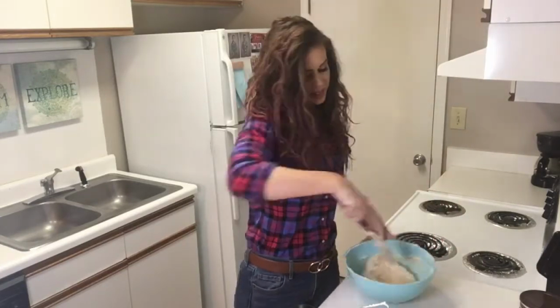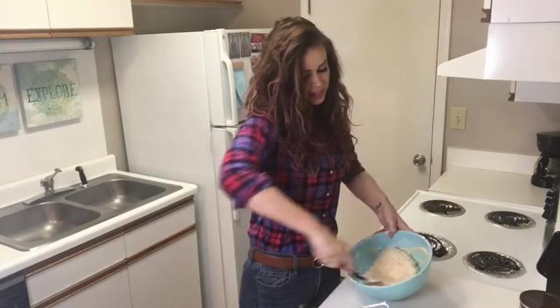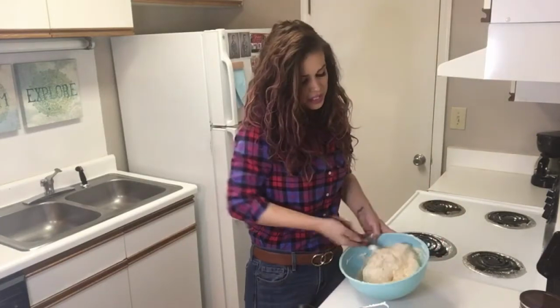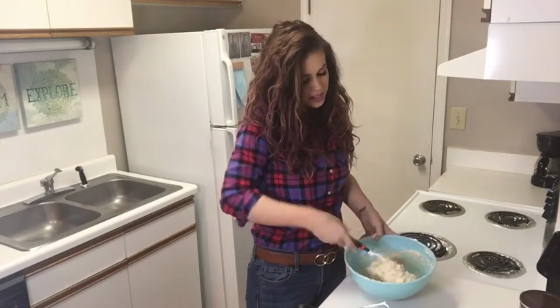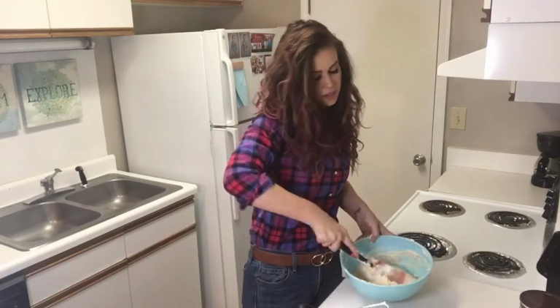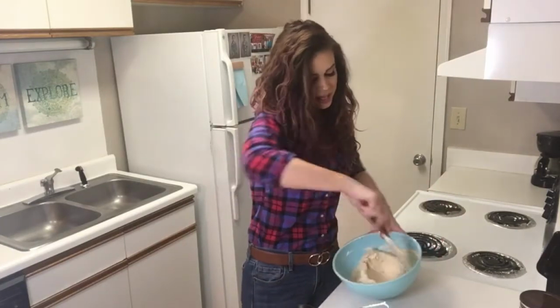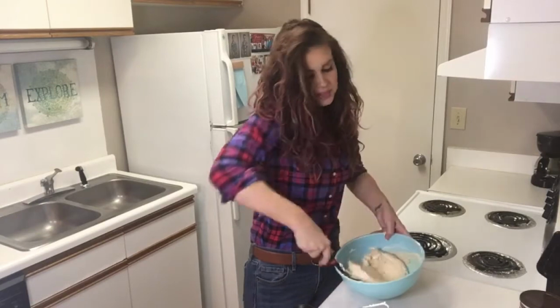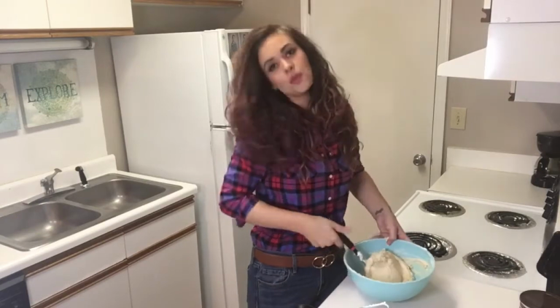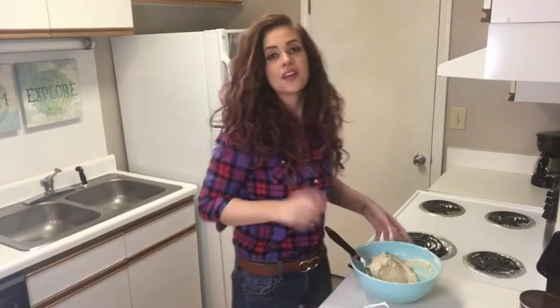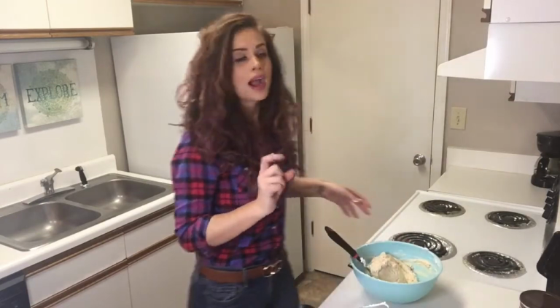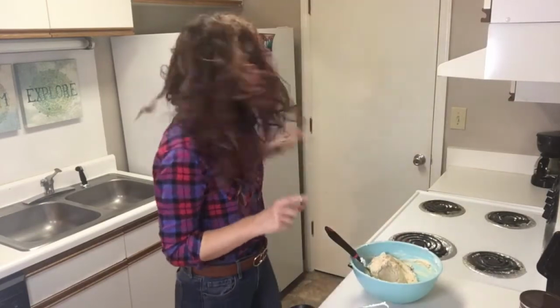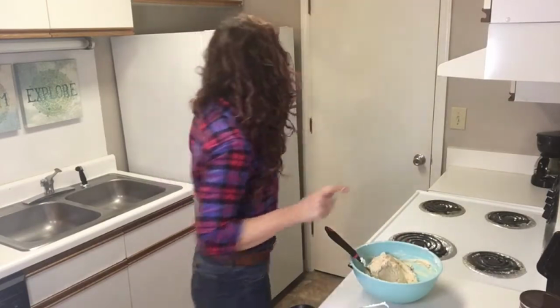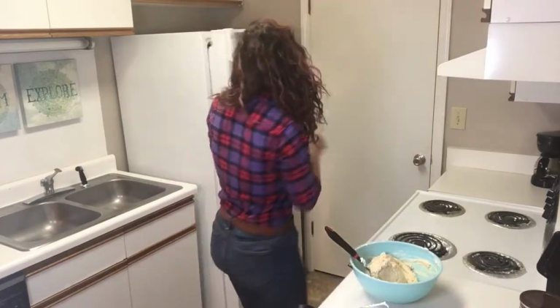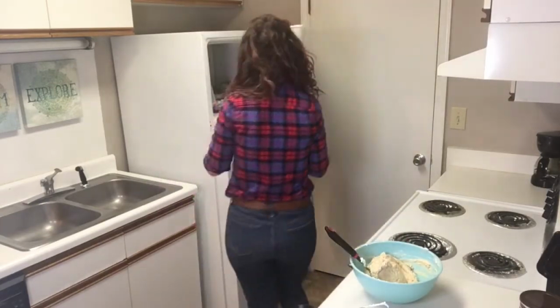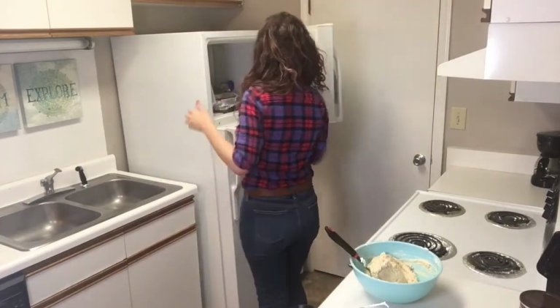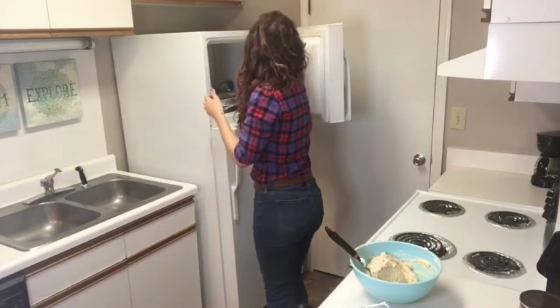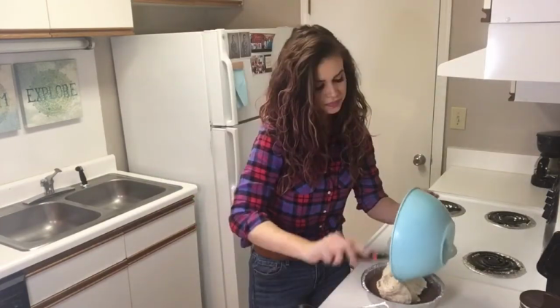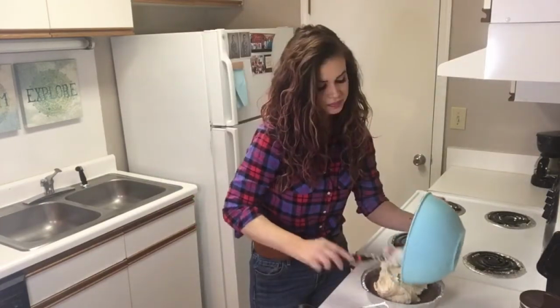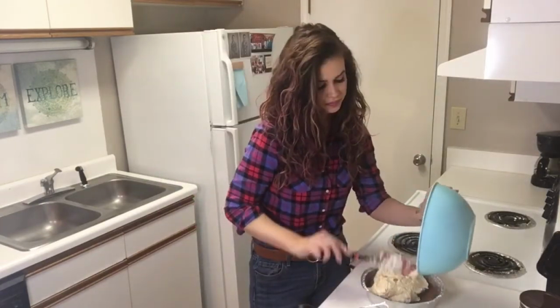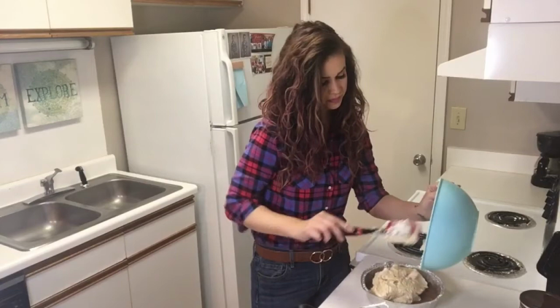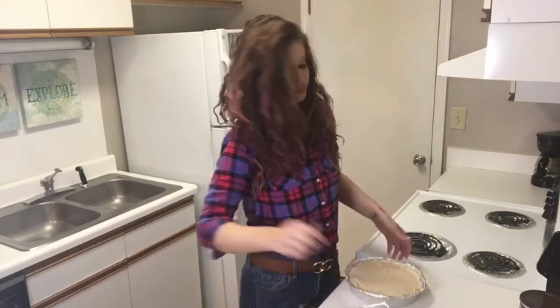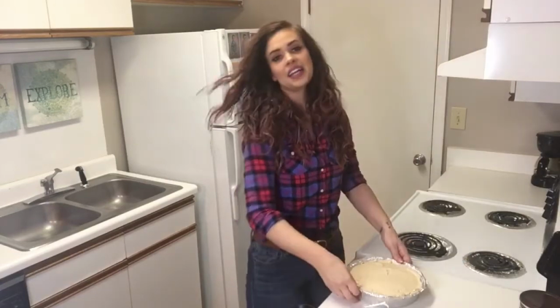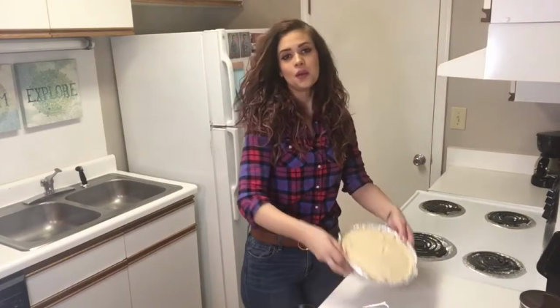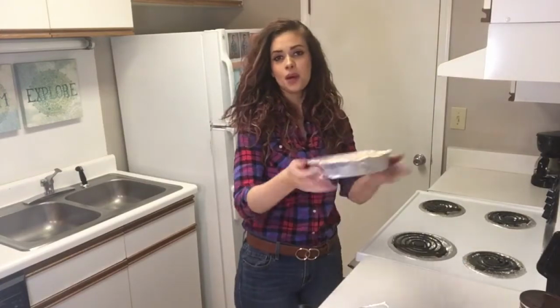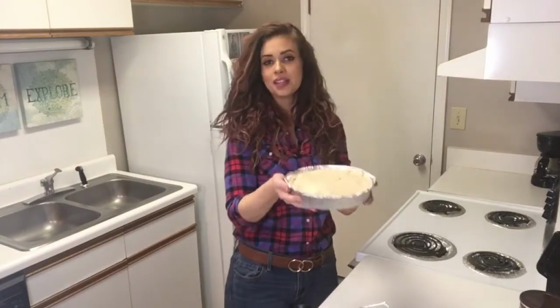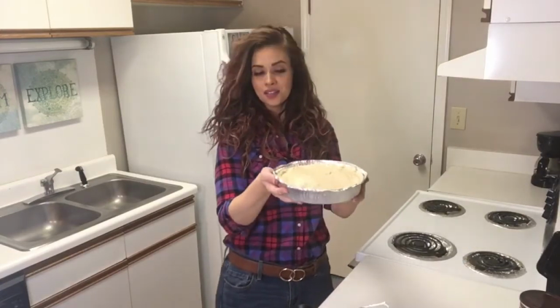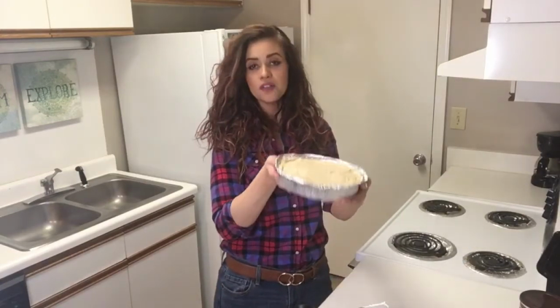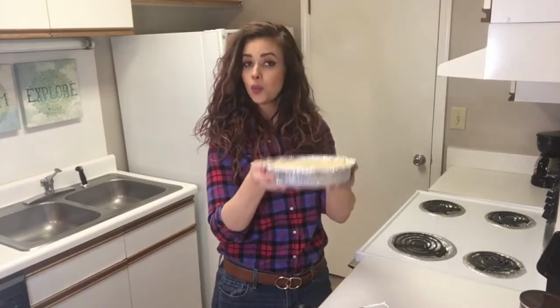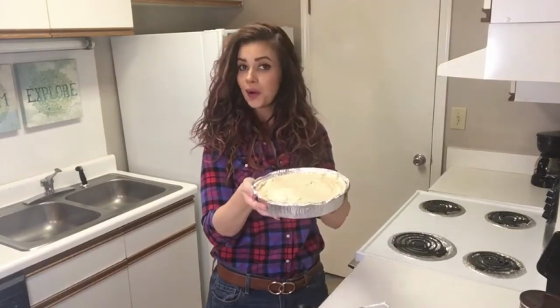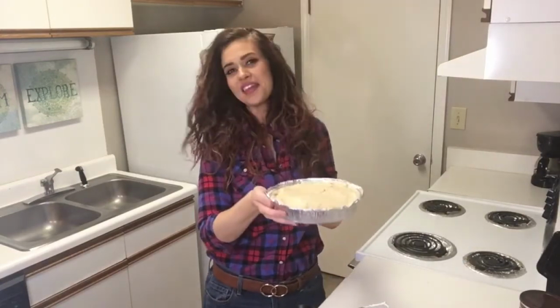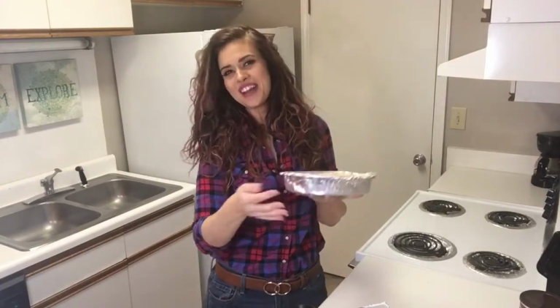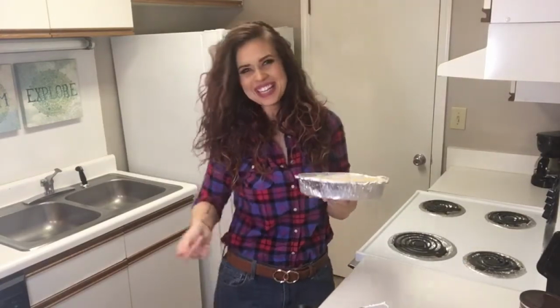Now that that mixture is combined nice and smooth, we're going to grab our crust from the freezer. And now we're going to pop it back into the freezer for one hour and then it will be ready to eat.